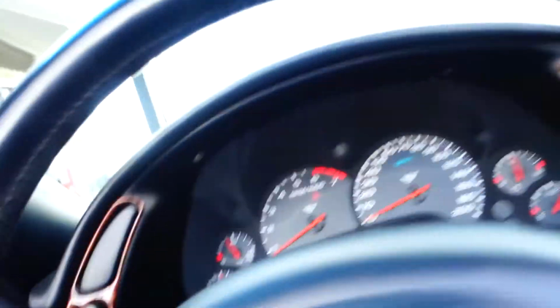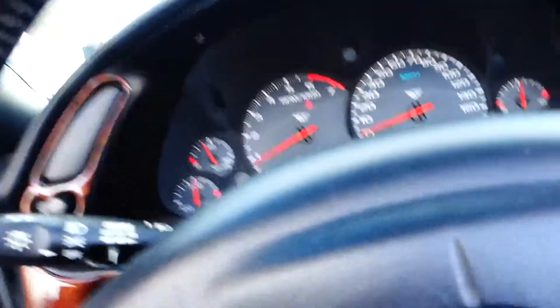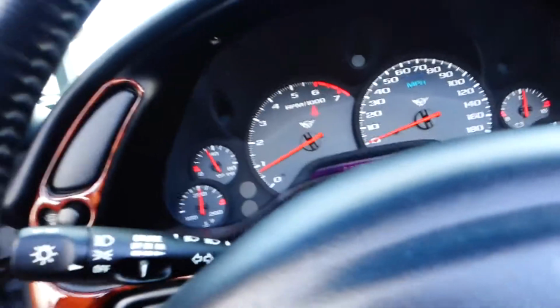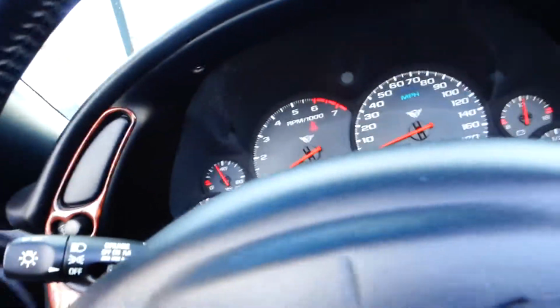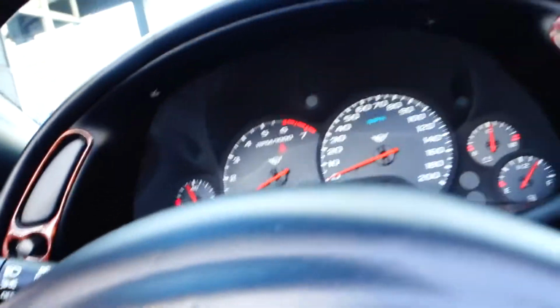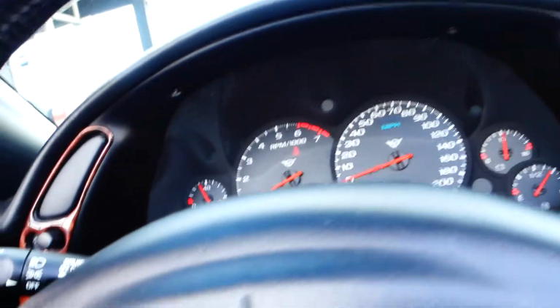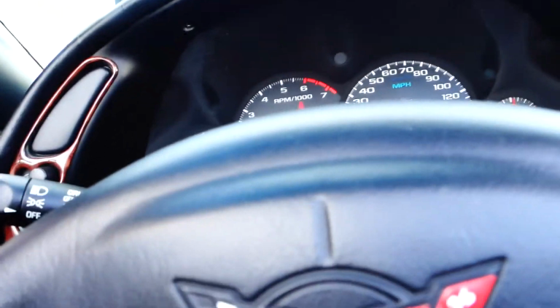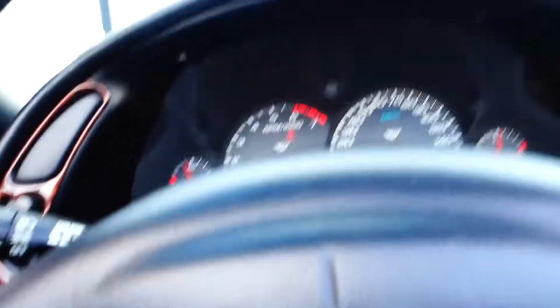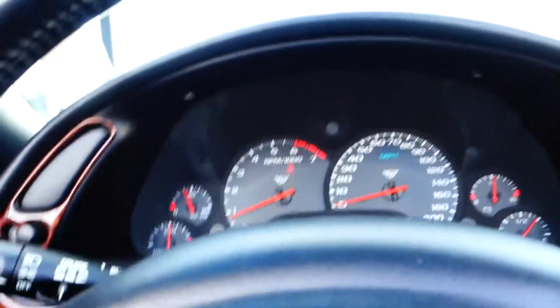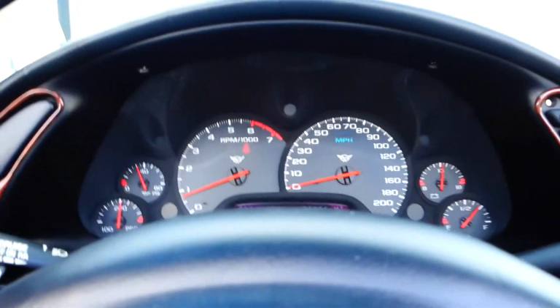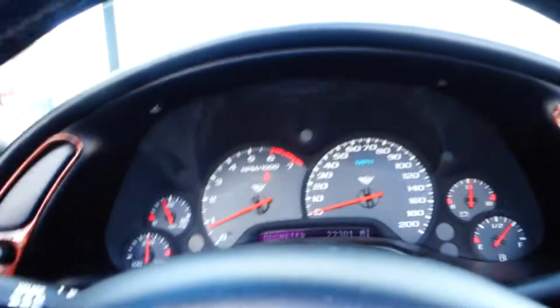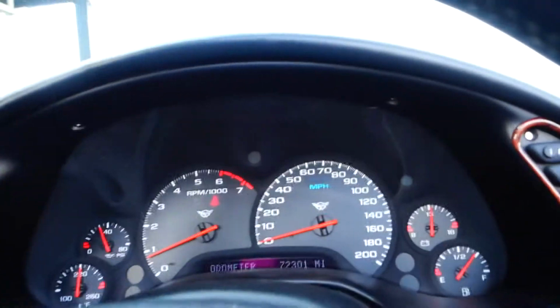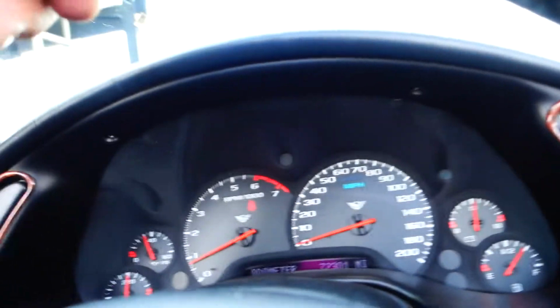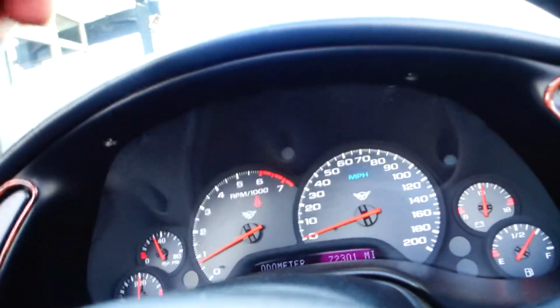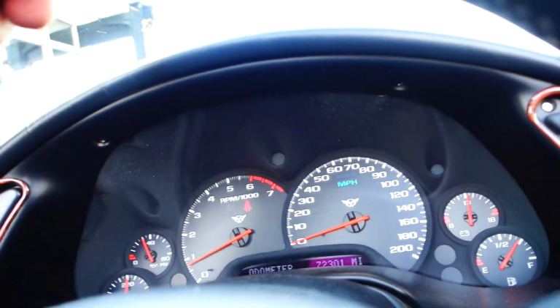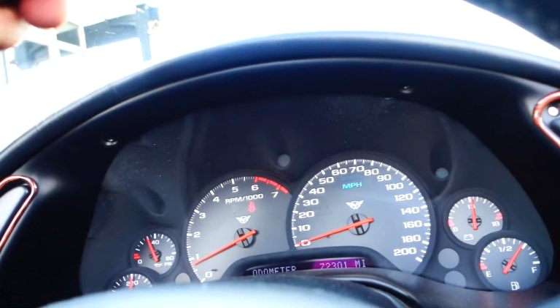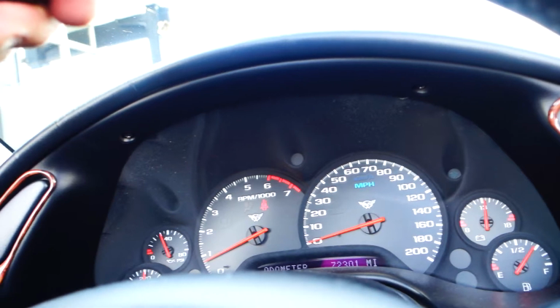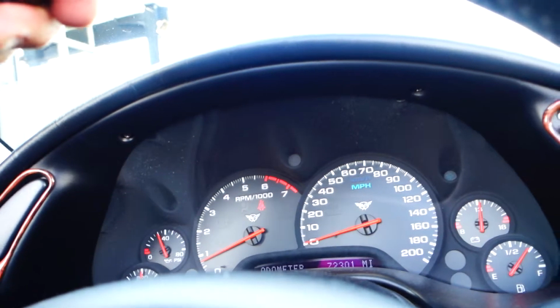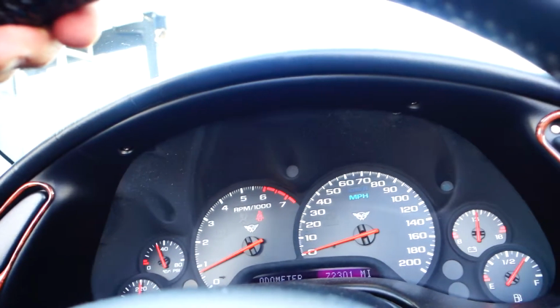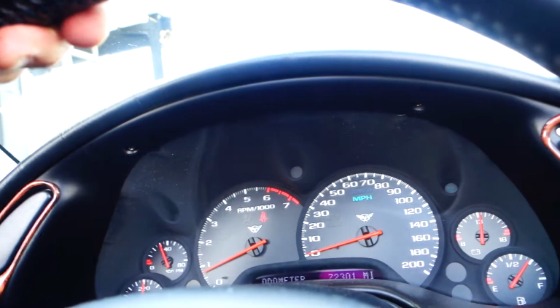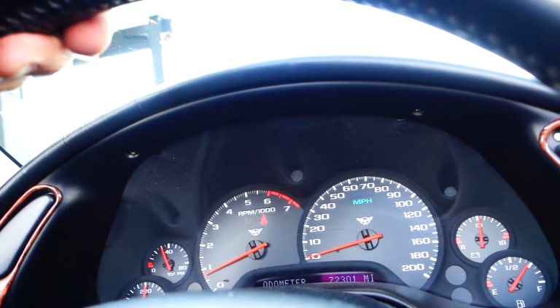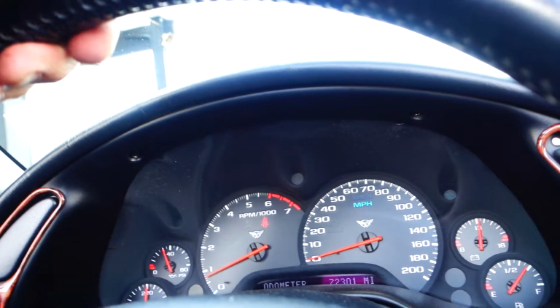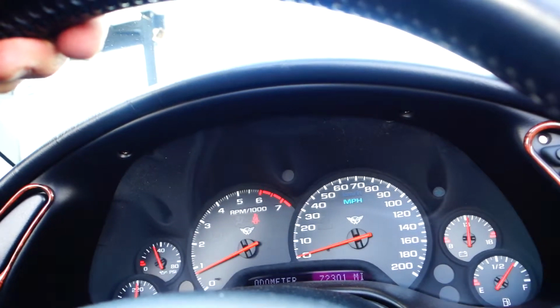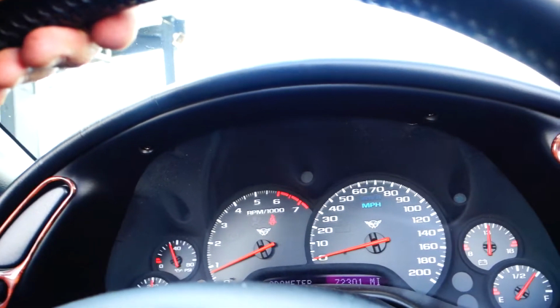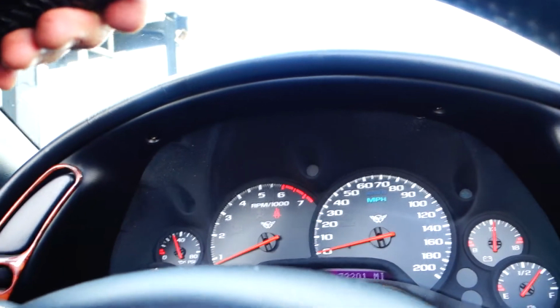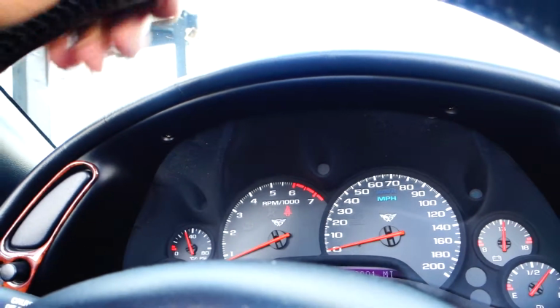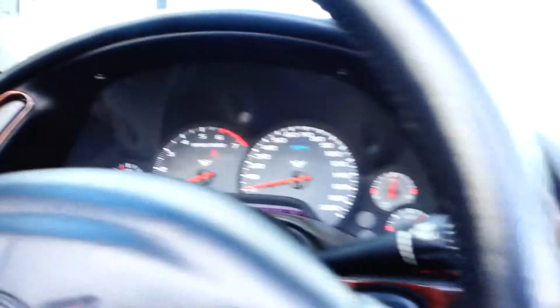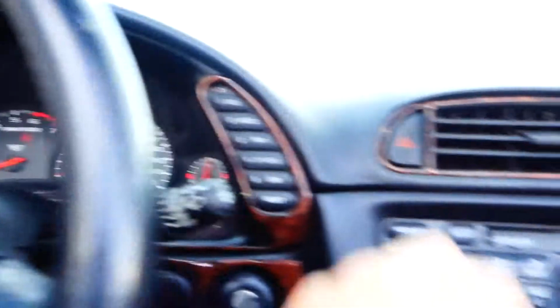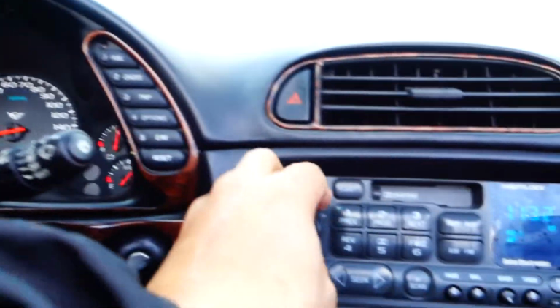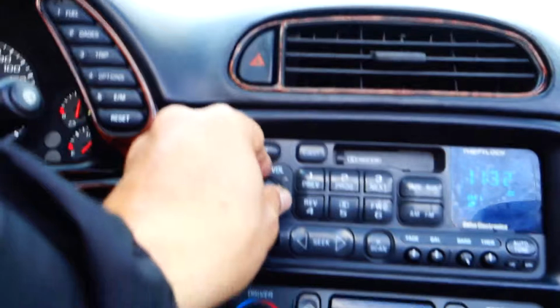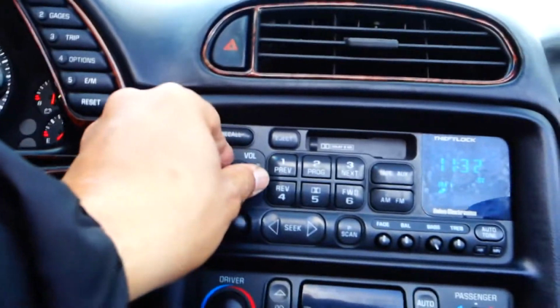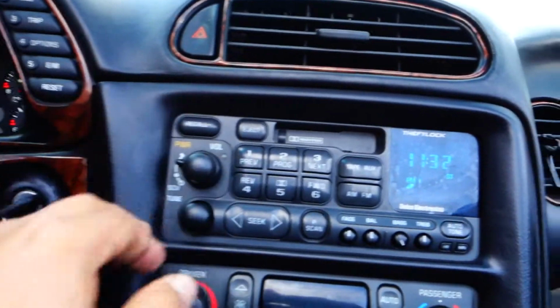This Corvette has seventy-two thousand three hundred and one miles on it.